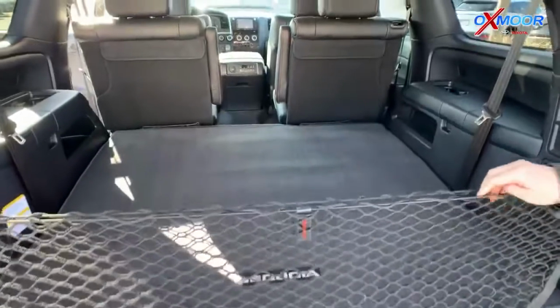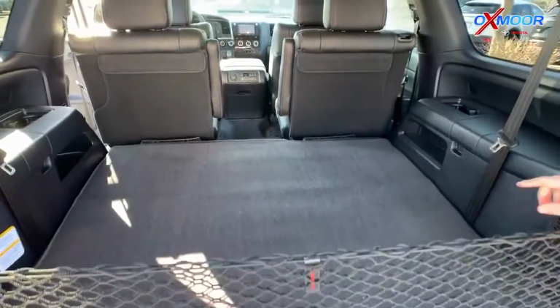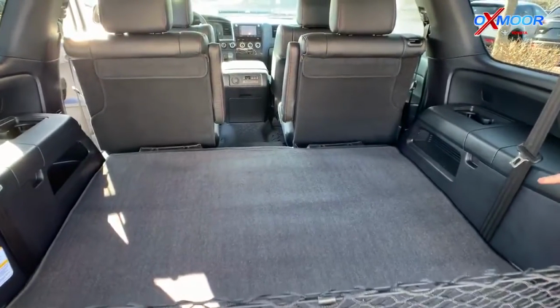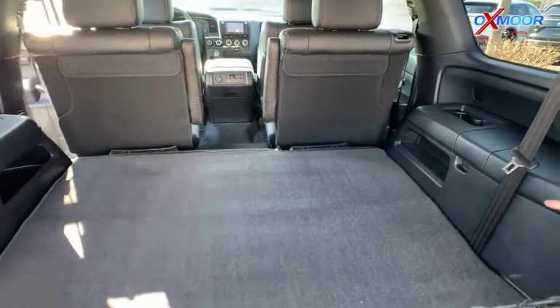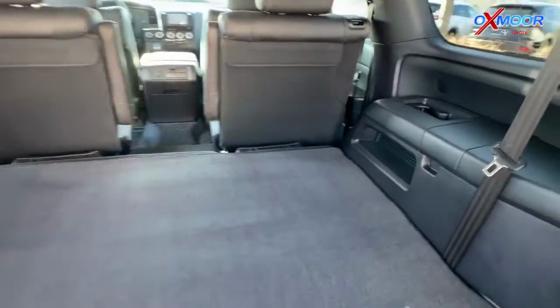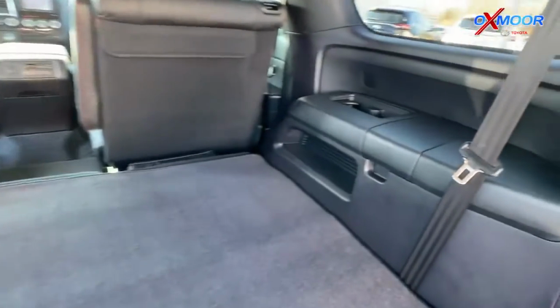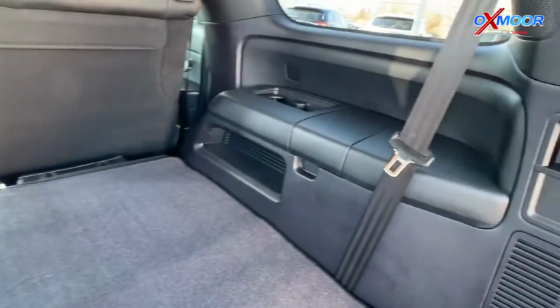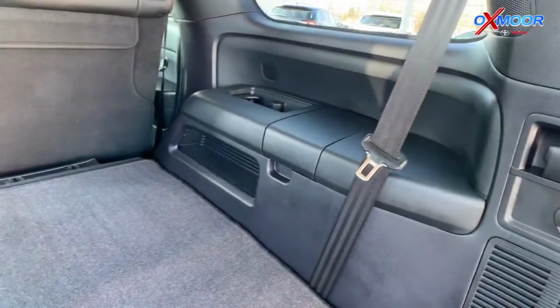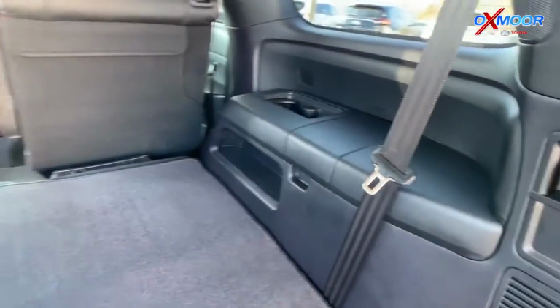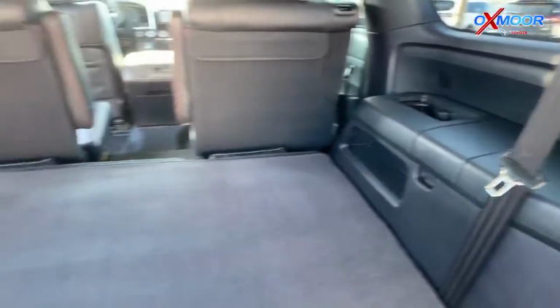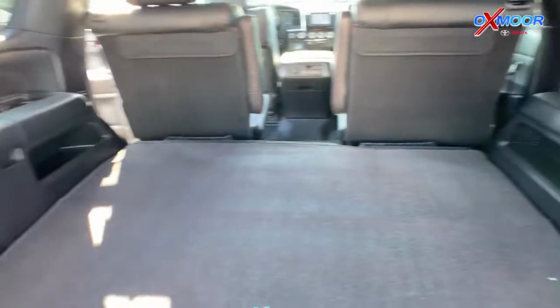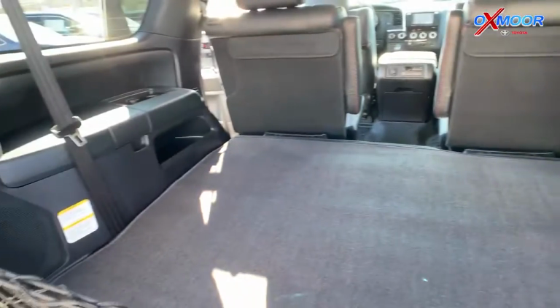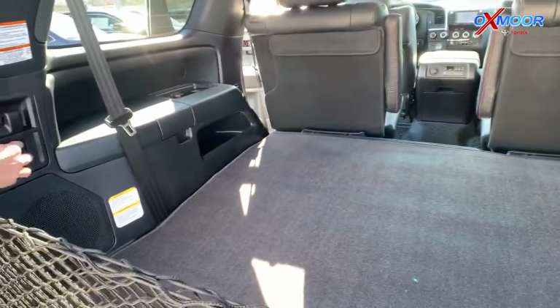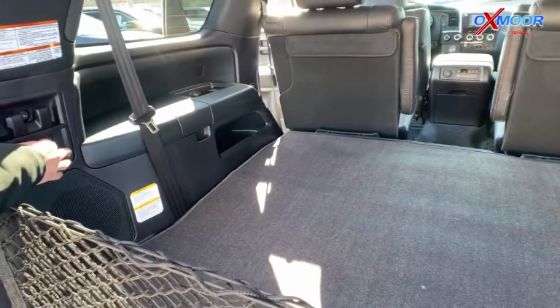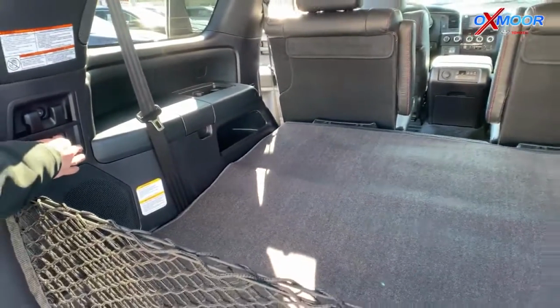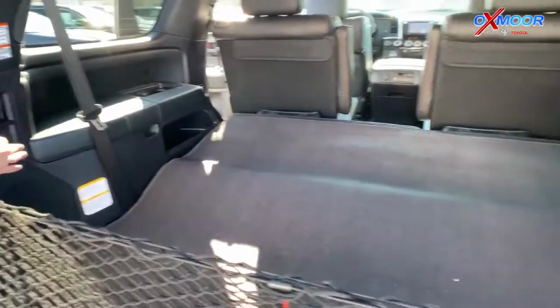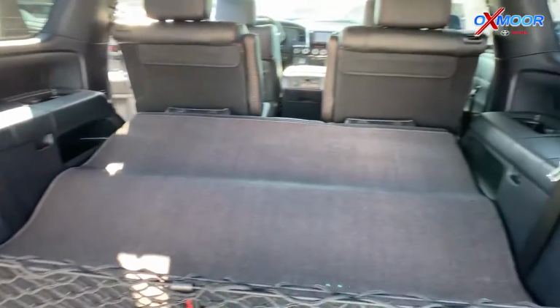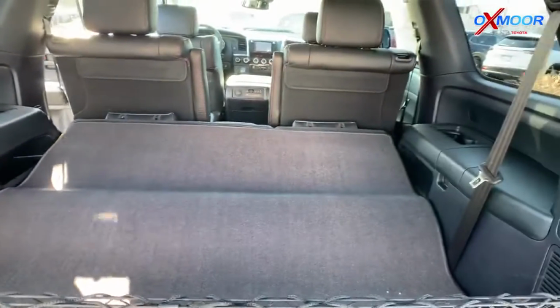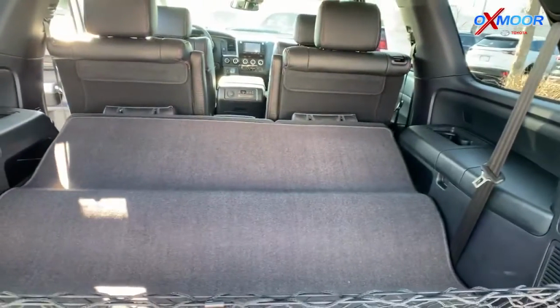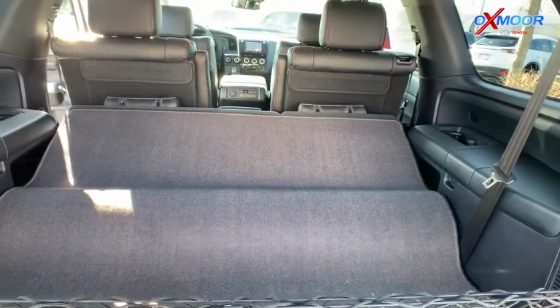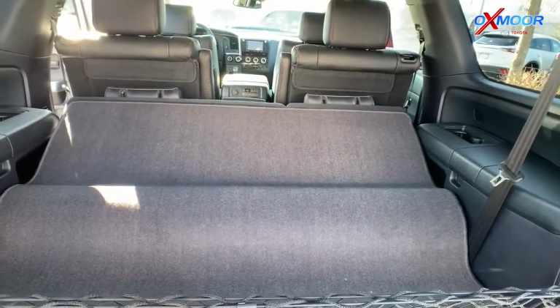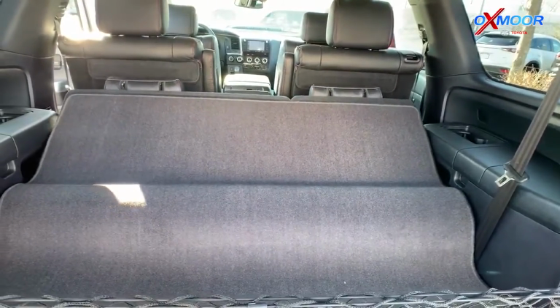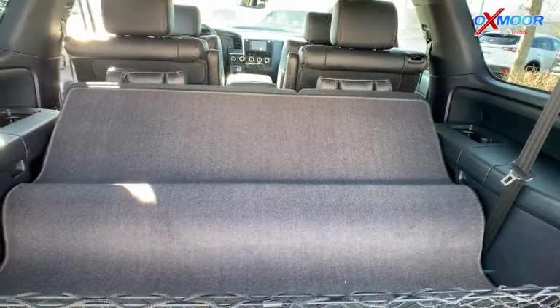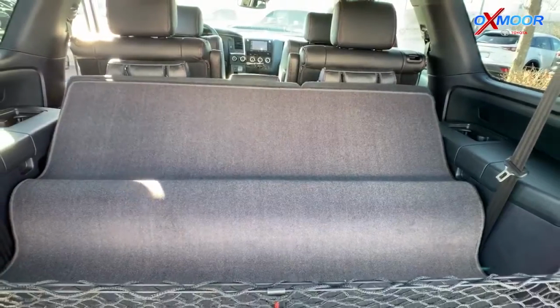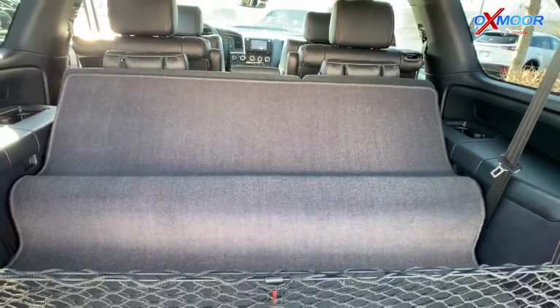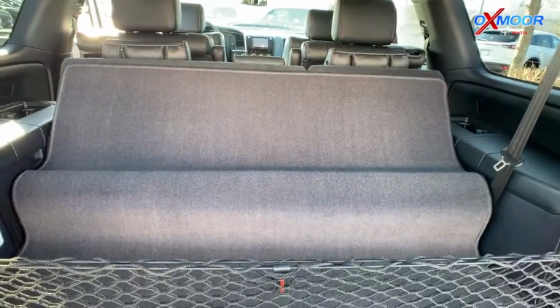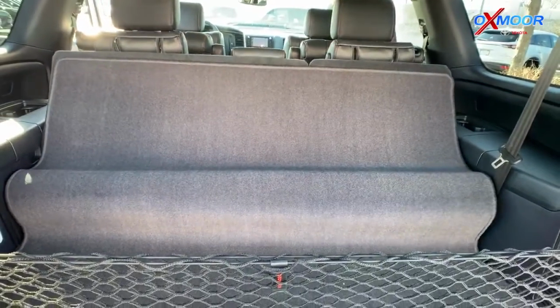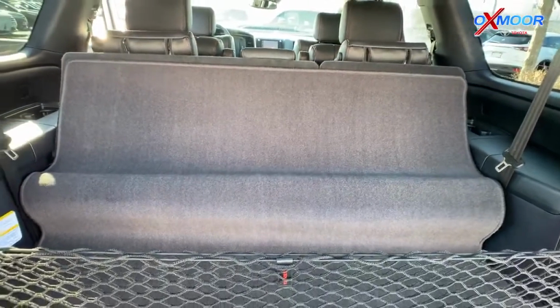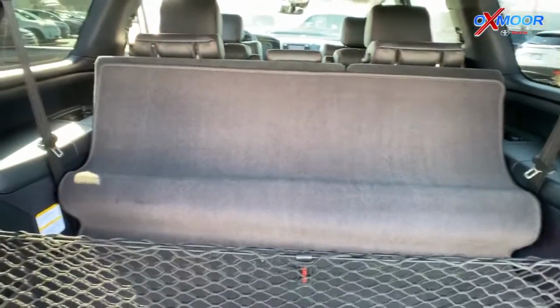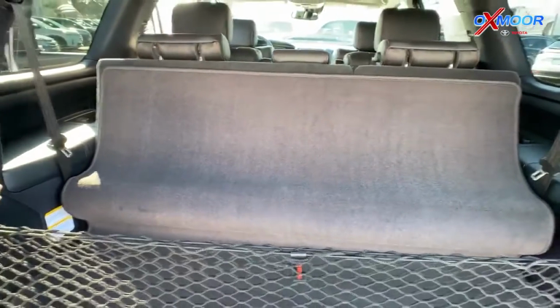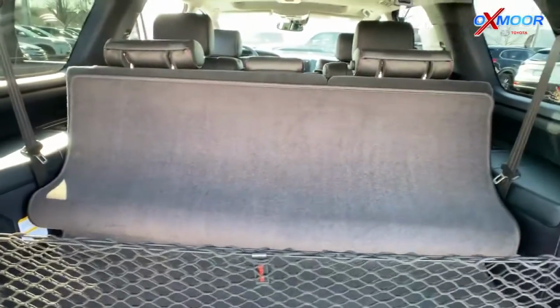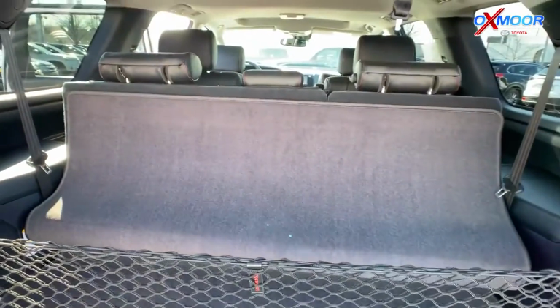This one comes with a cargo net to stow gear safely when you're going off-road, and a carpet mat back here for storage. You've also got a third row with three seats back here, and it's power-operated — you just push these buttons, this thing comes up, roll the carpet out of the way, and you've got seating for seven.